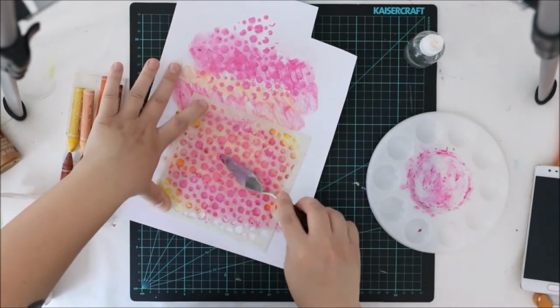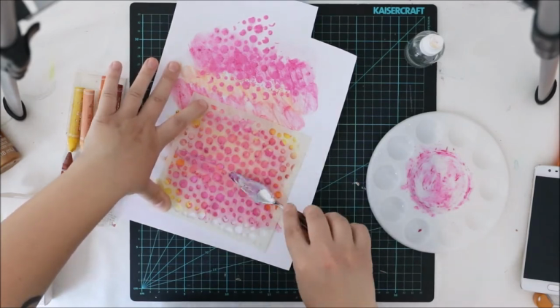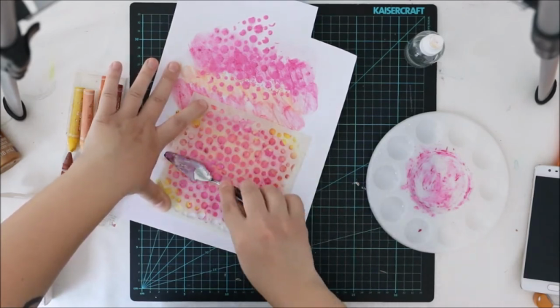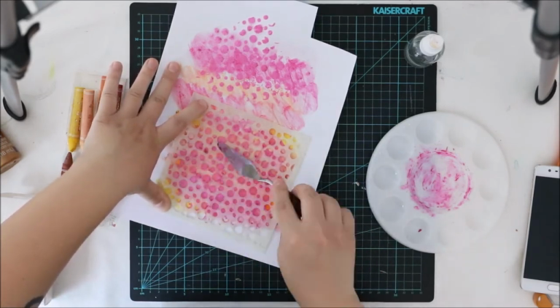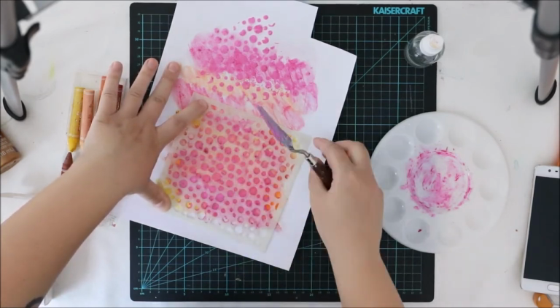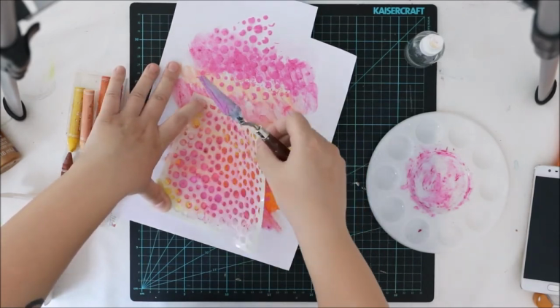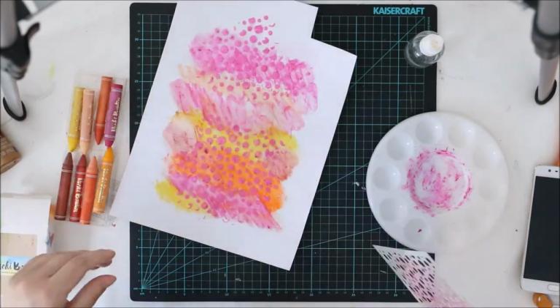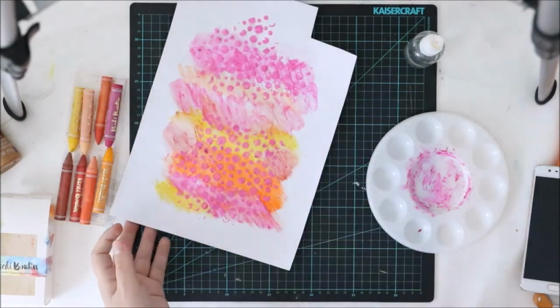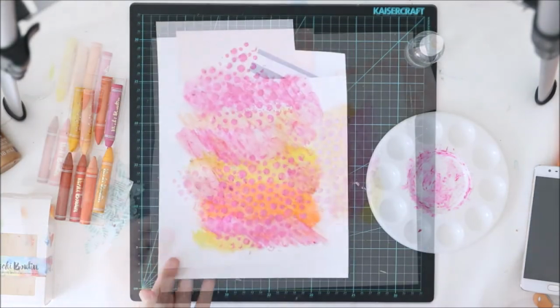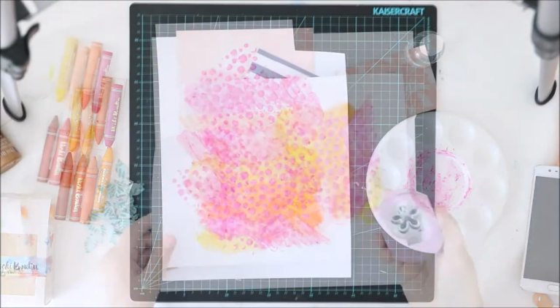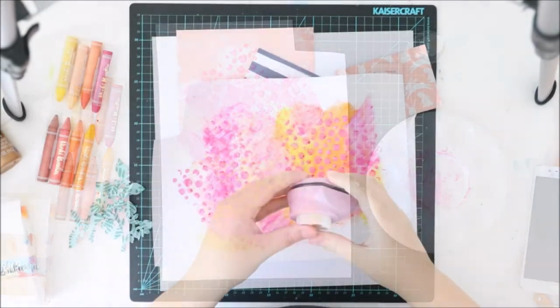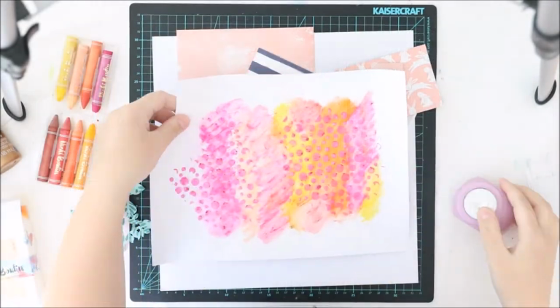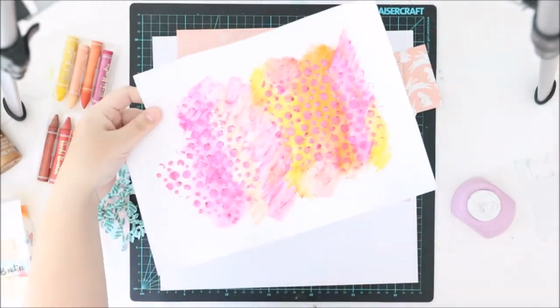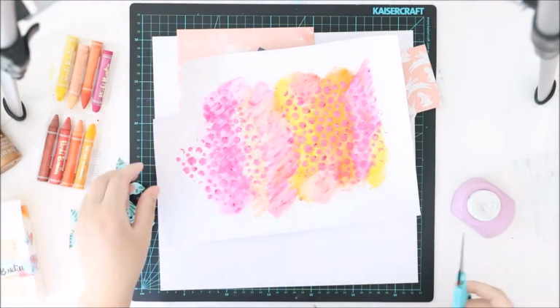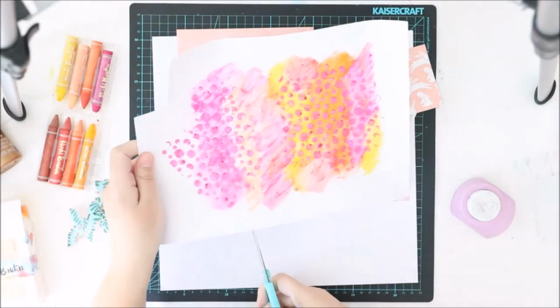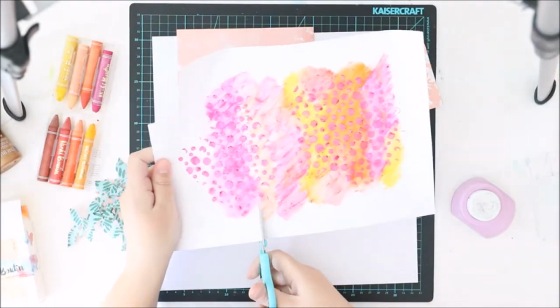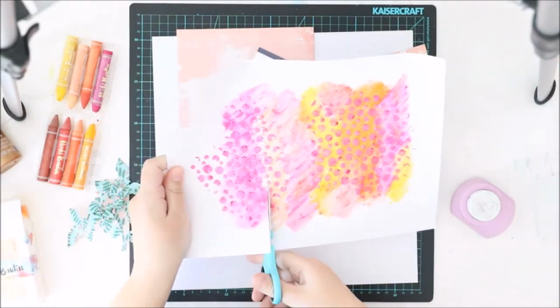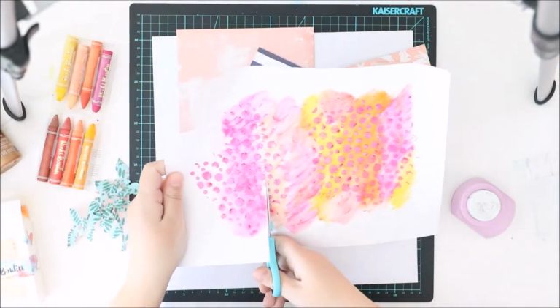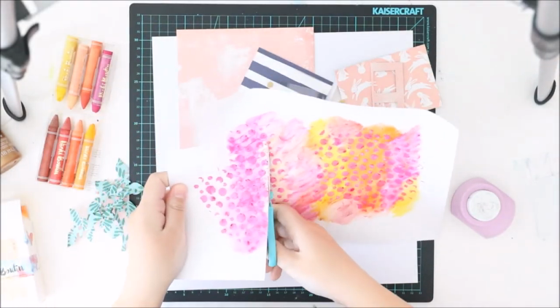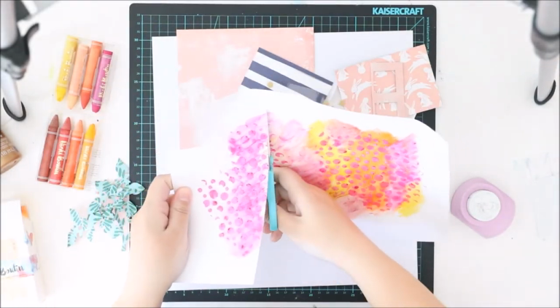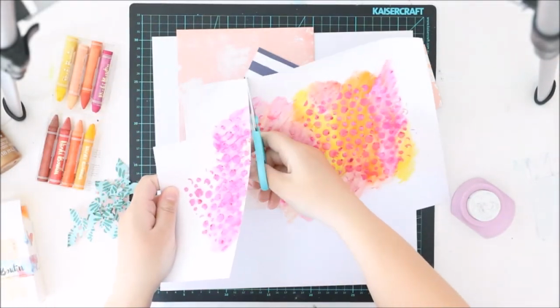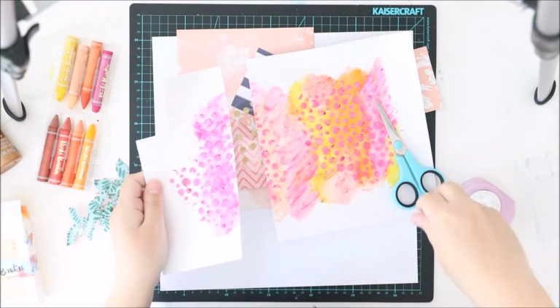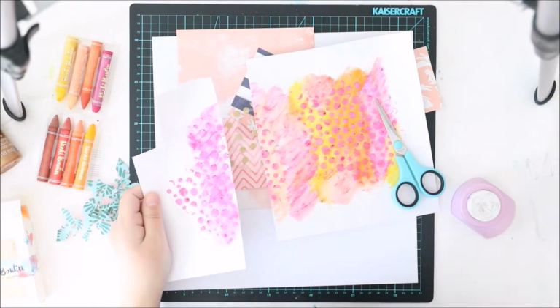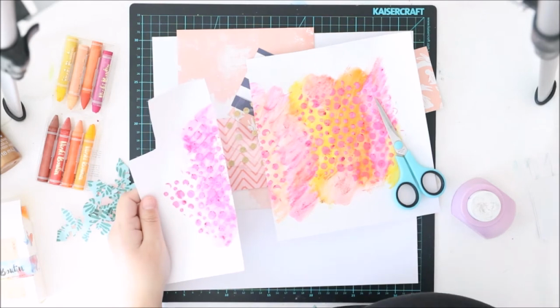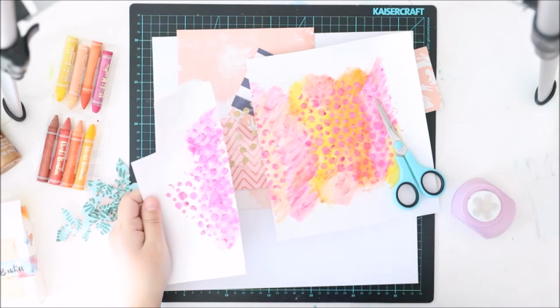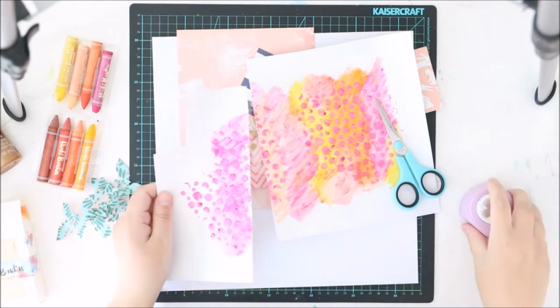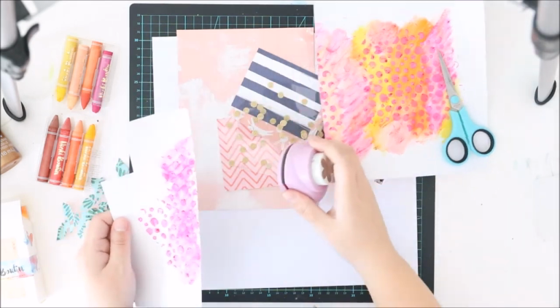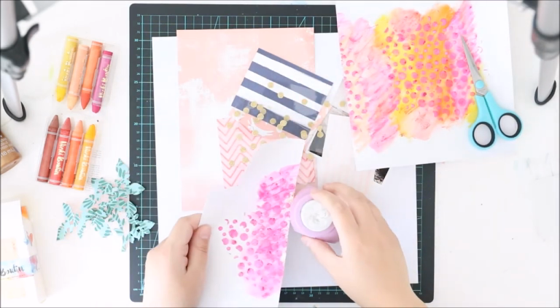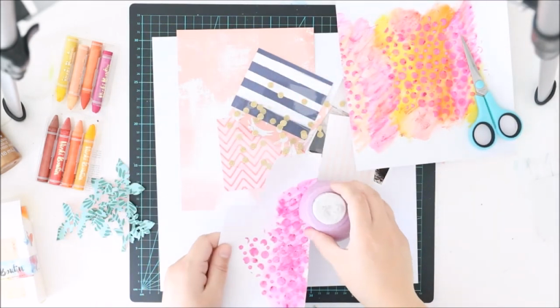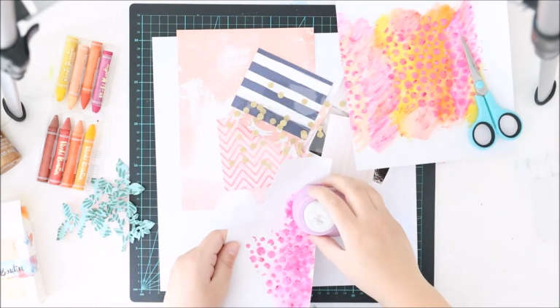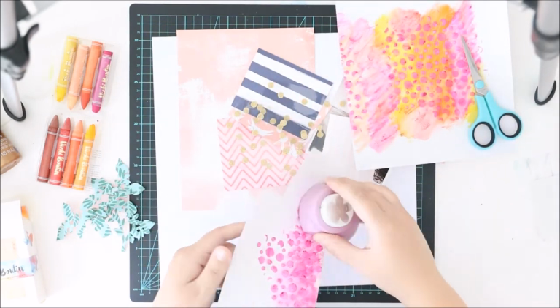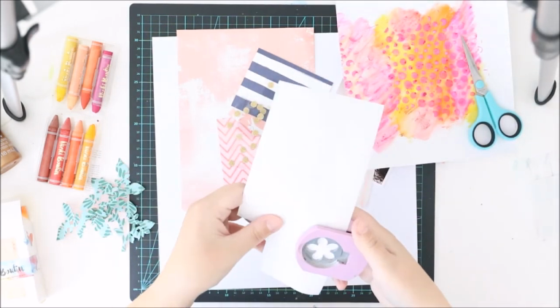I let it dry completely. As you see, this video jumps — it's much lighter now because it took some time to dry.